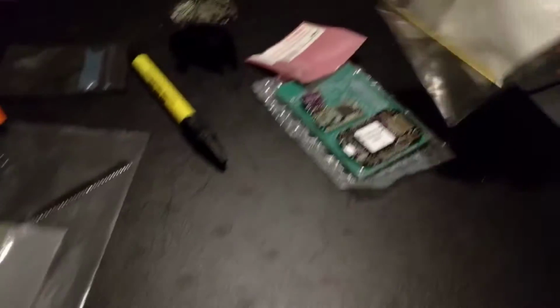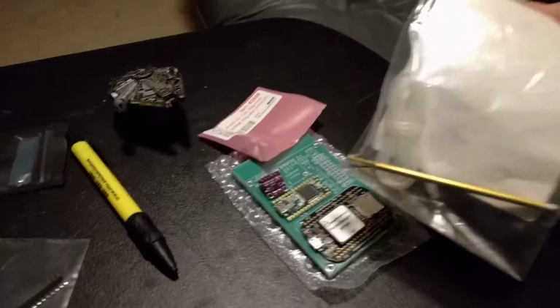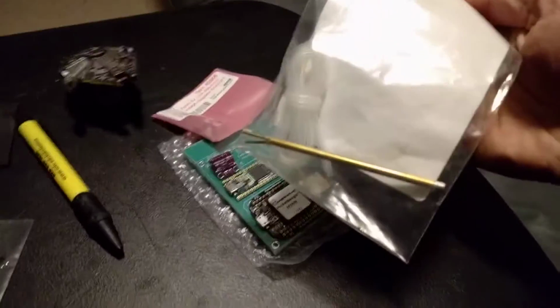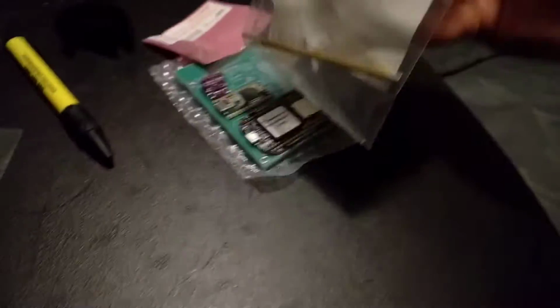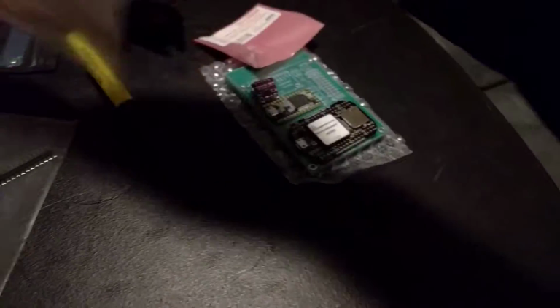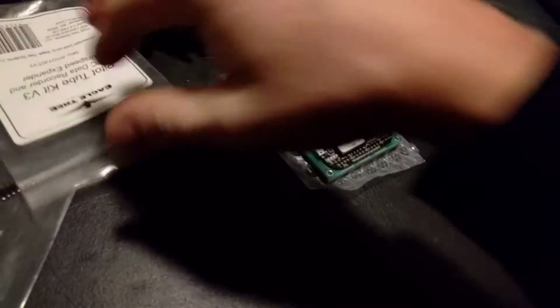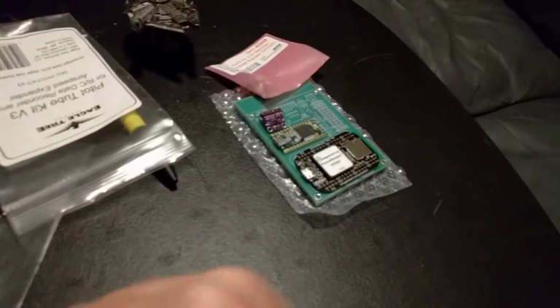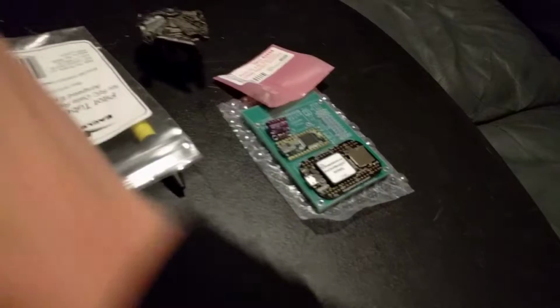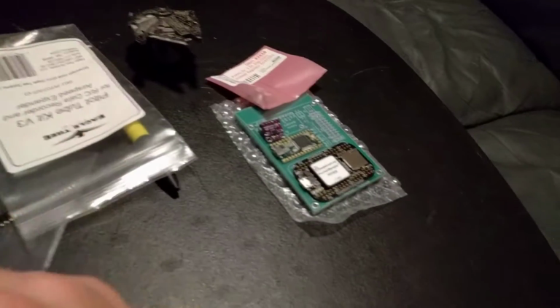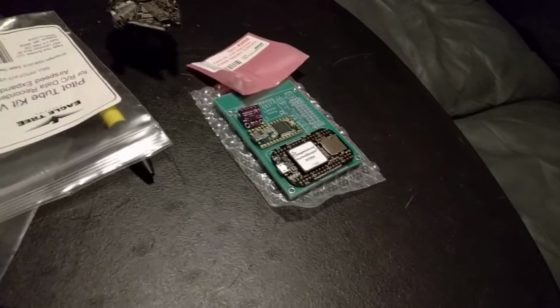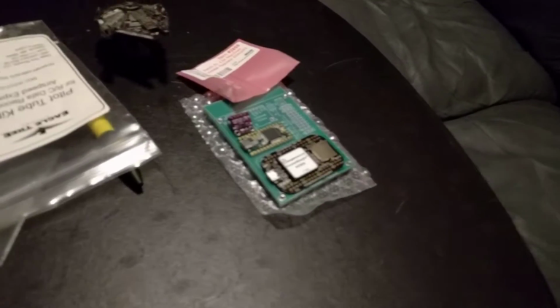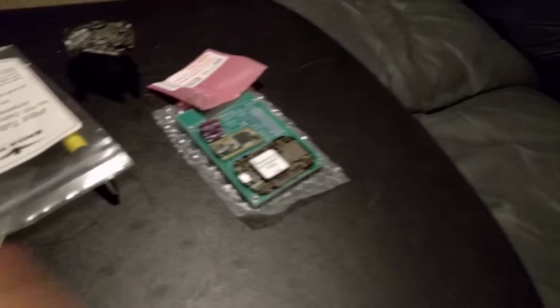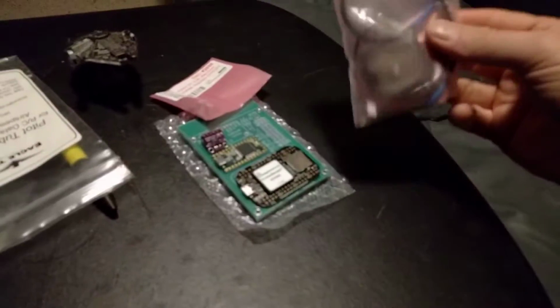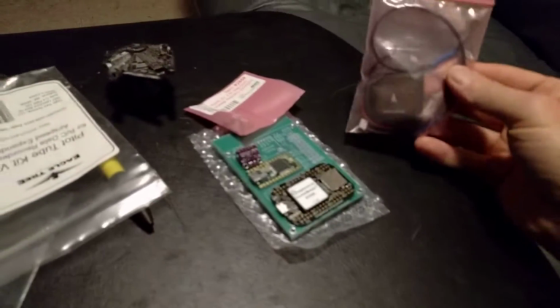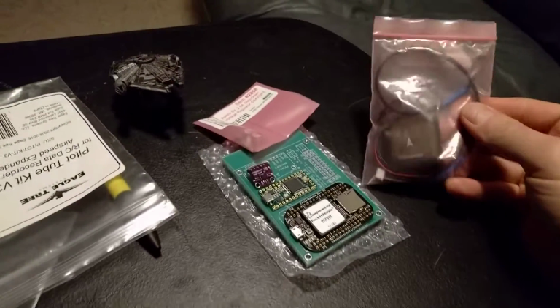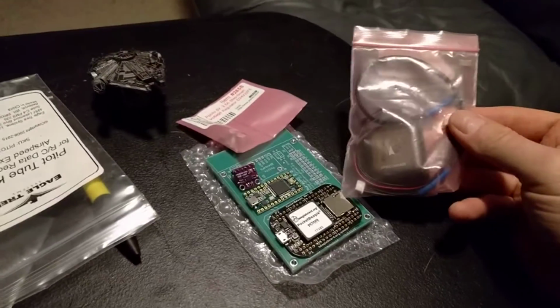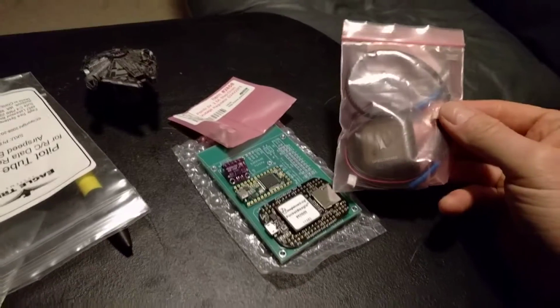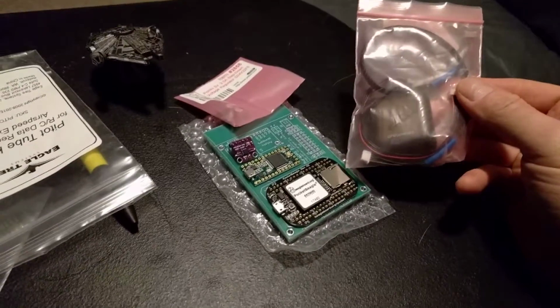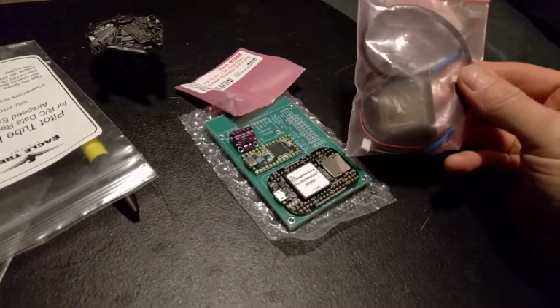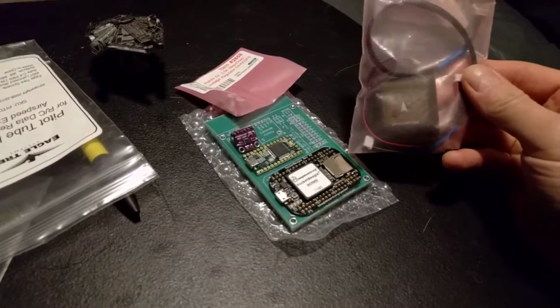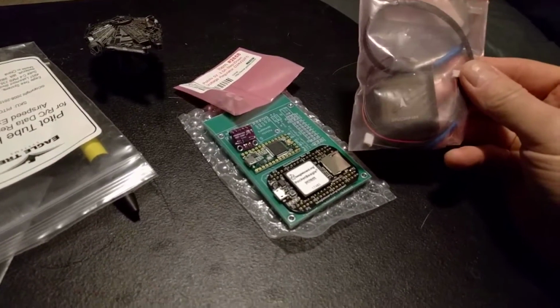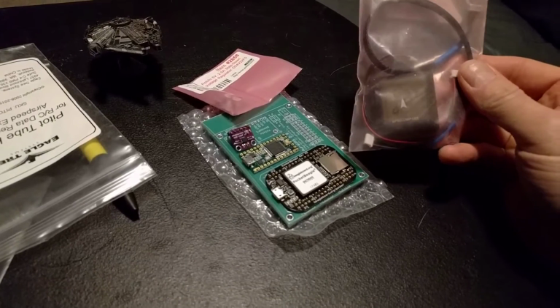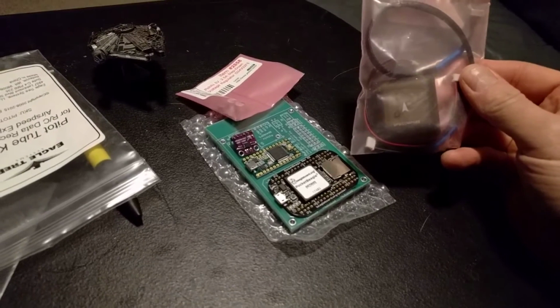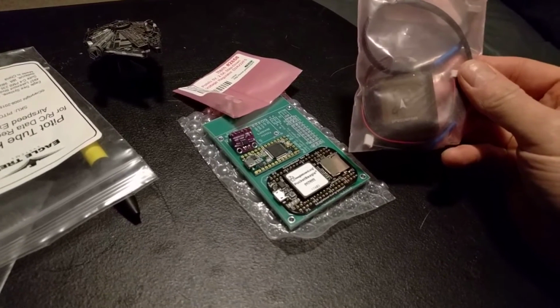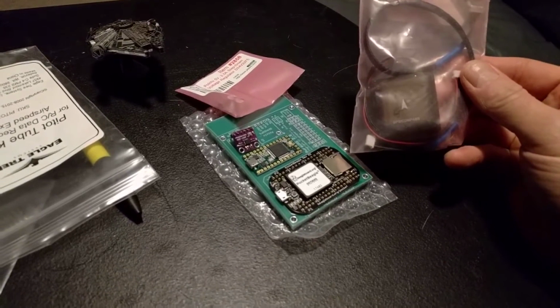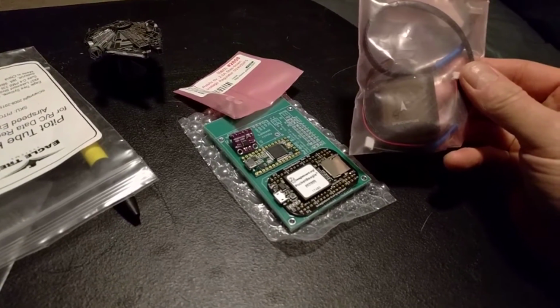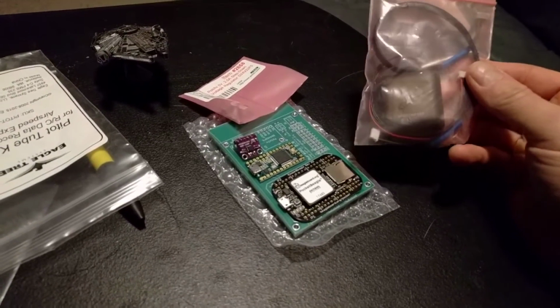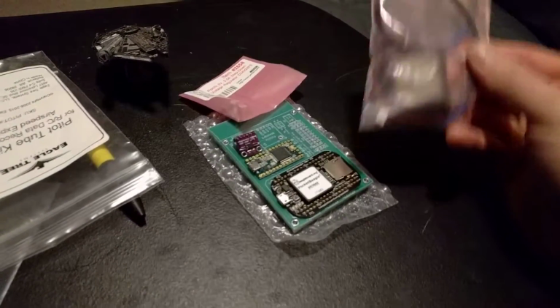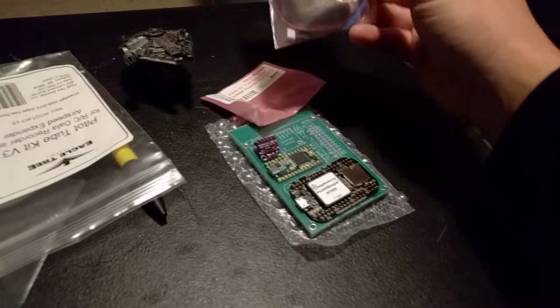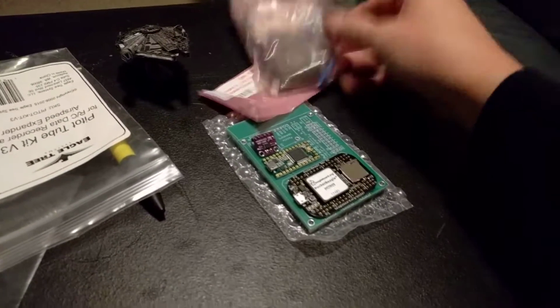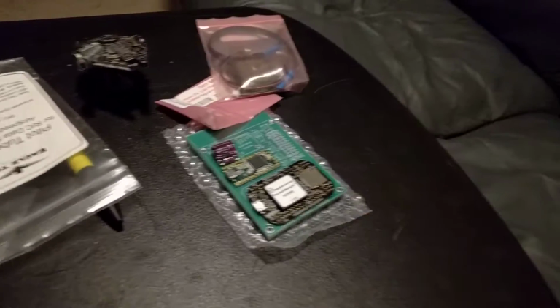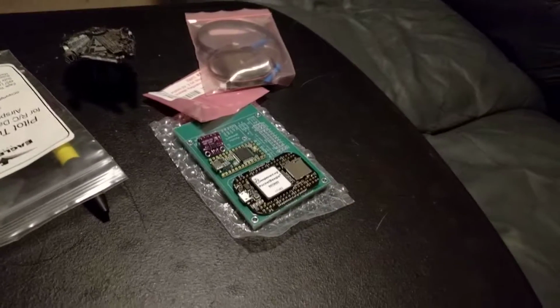I've got a pitot tube, some tubing. I've got a U-Blox 8 GPS from Hobby King that I may use, or I might order one from M-Robotics.